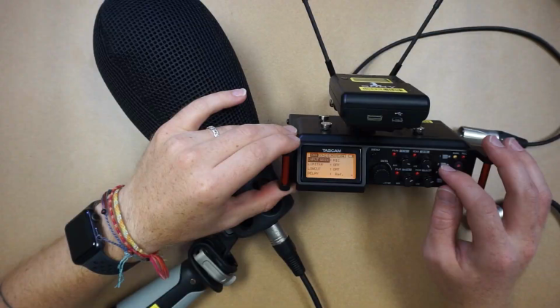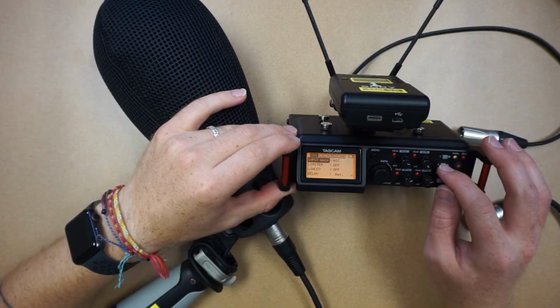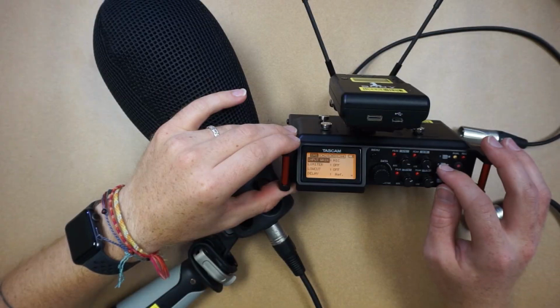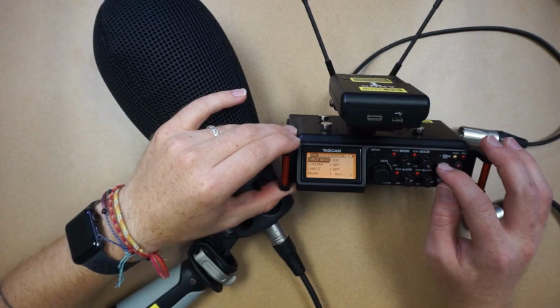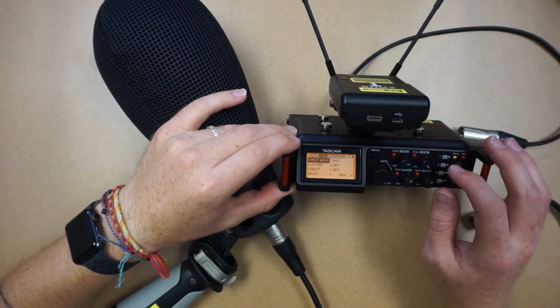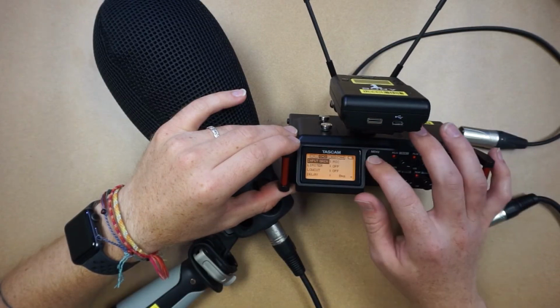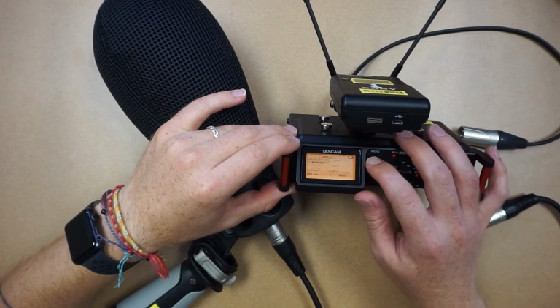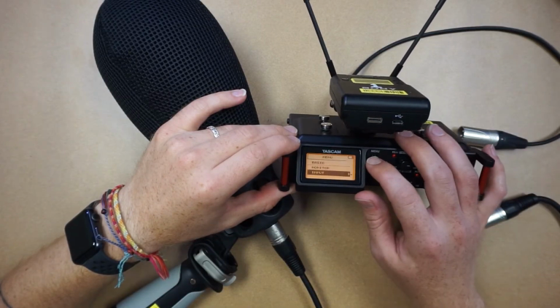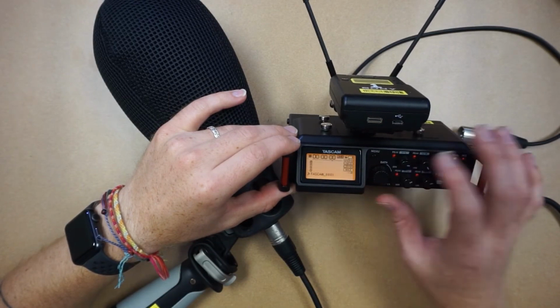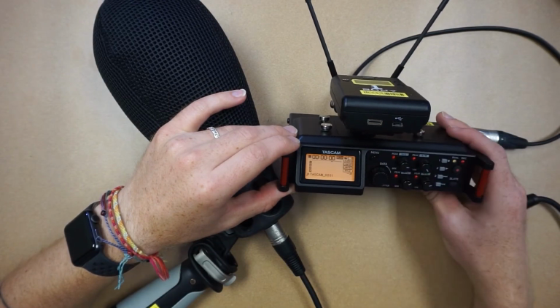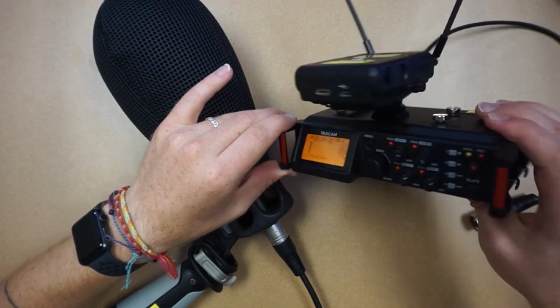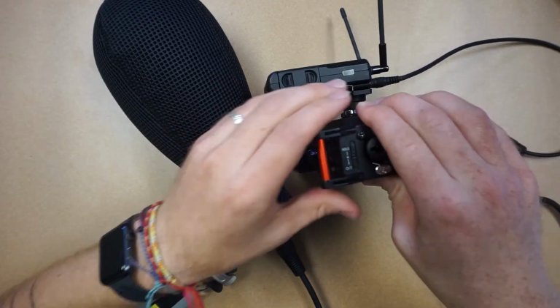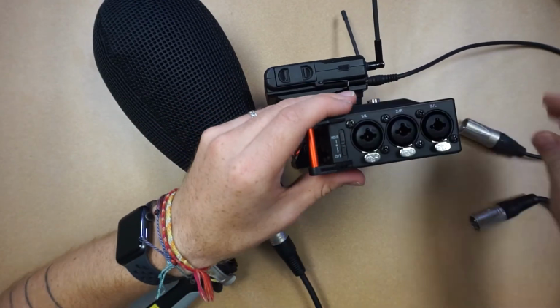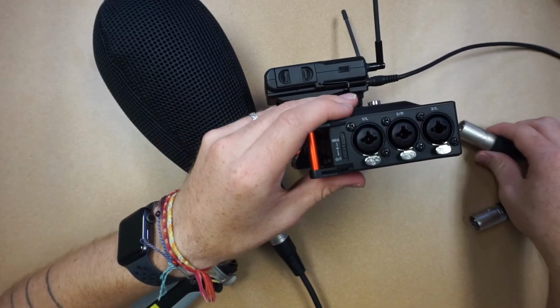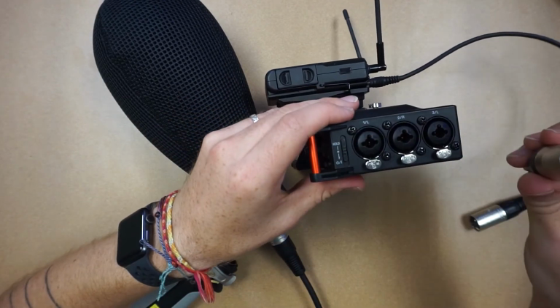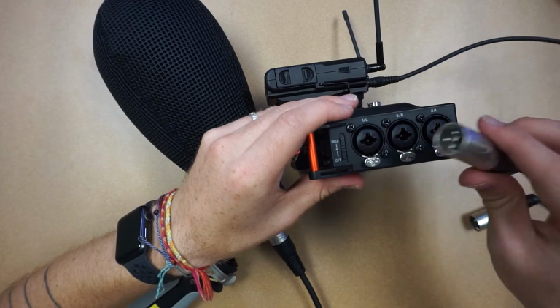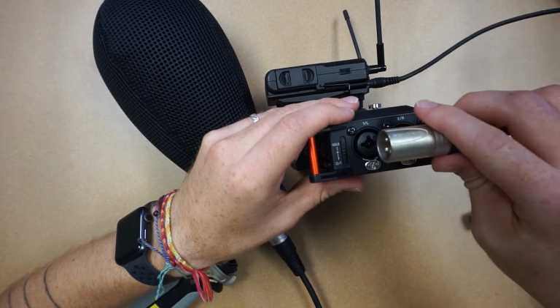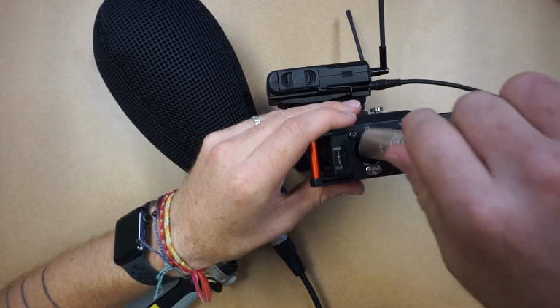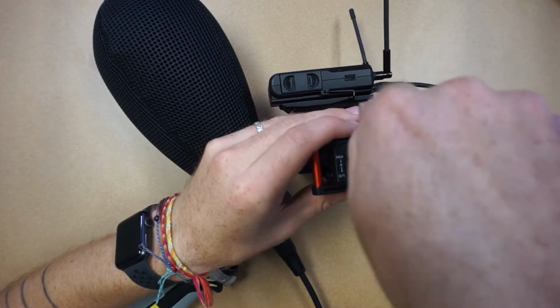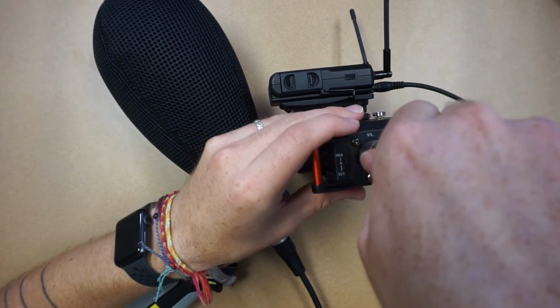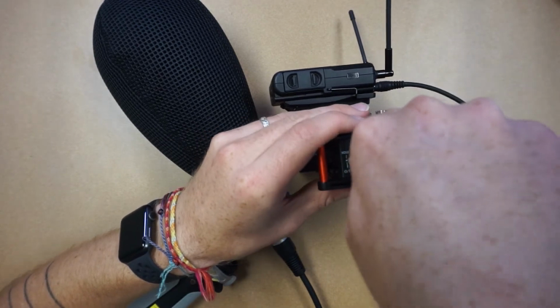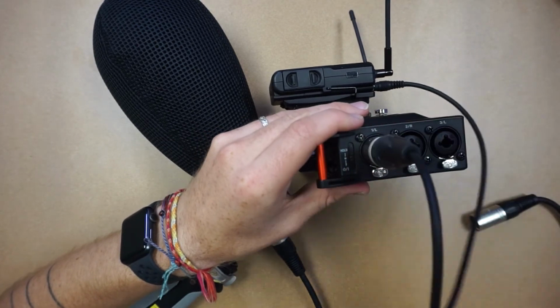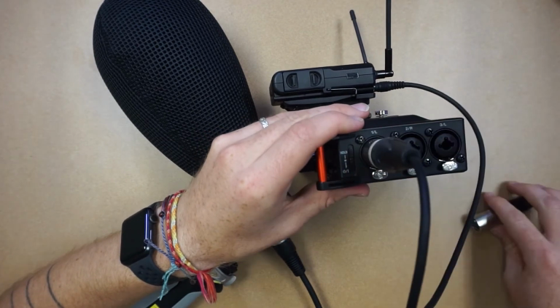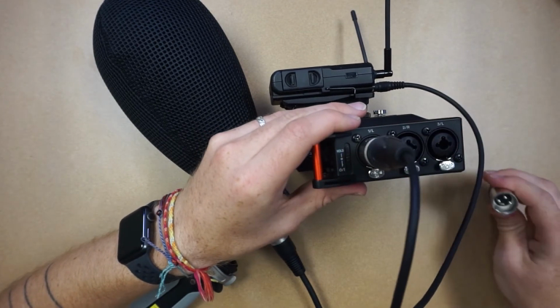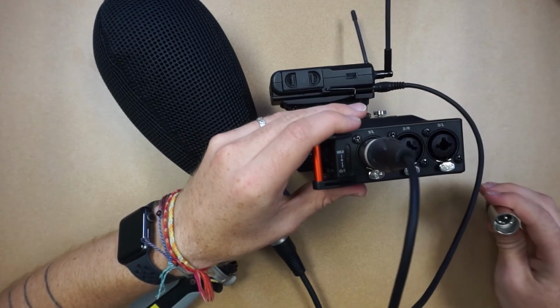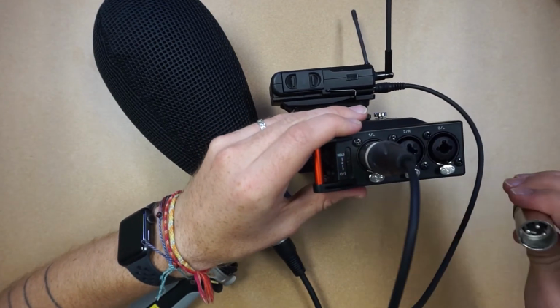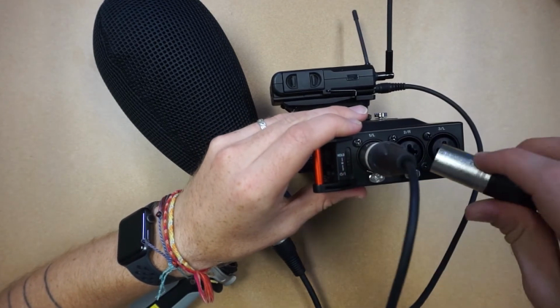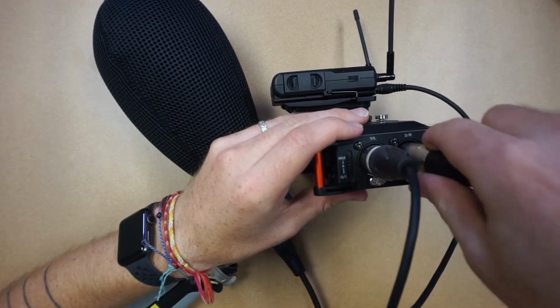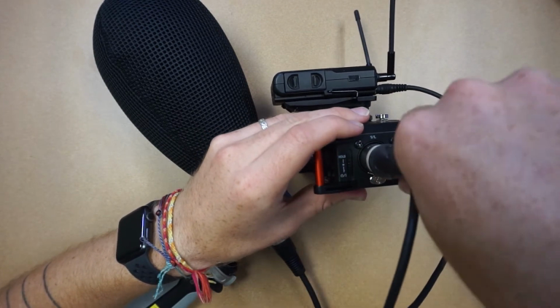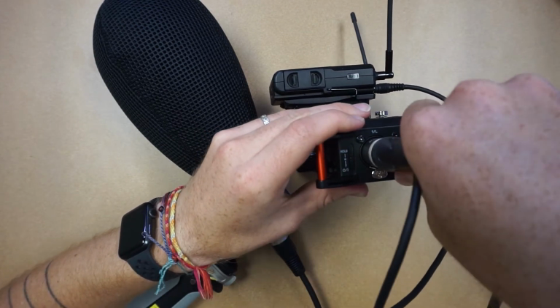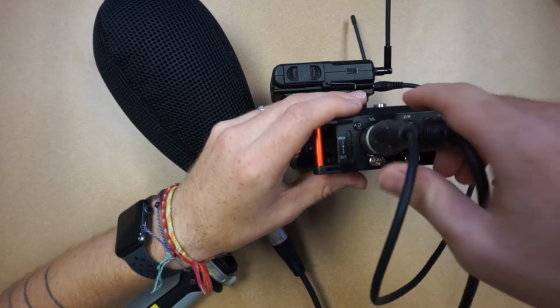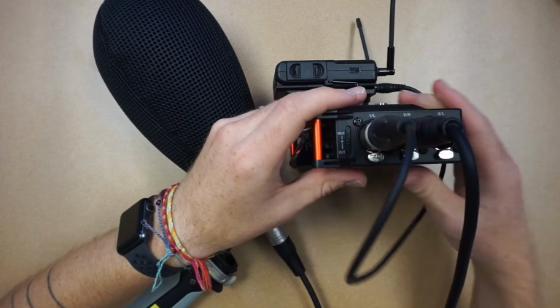Now that I know what the input level is for each channel, I can plug in my microphones. I'll plug a wireless receiver into channel 1, and a shotgun microphone into channel 2.